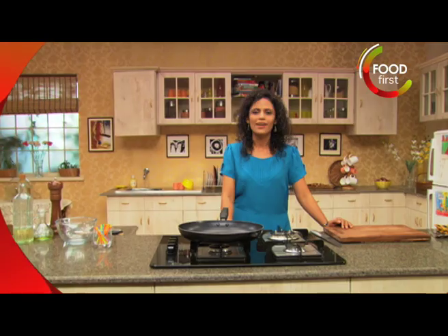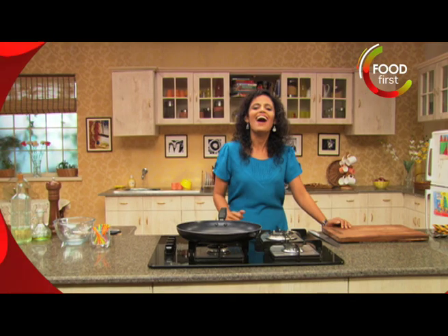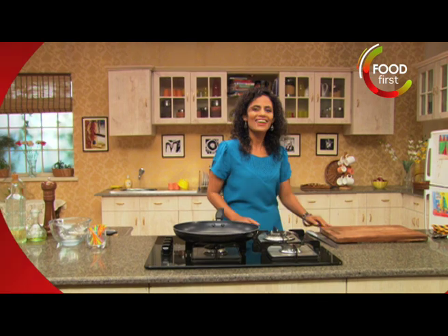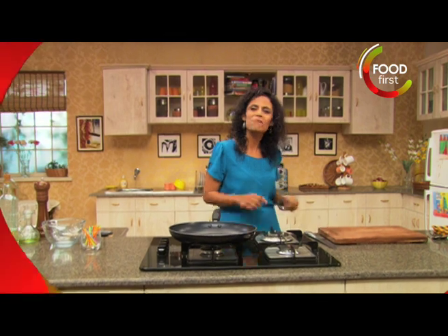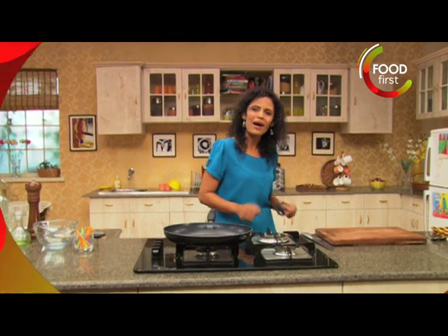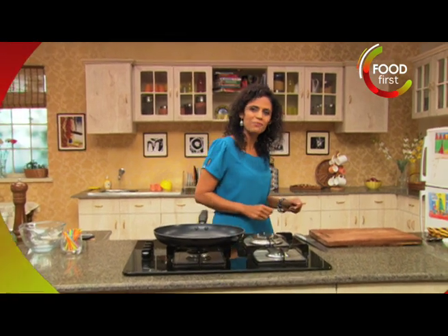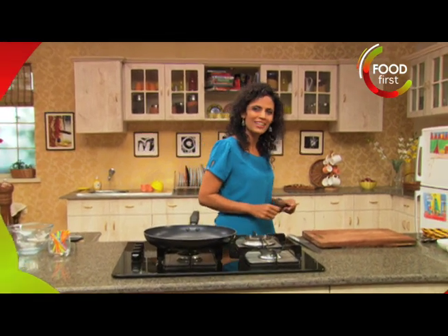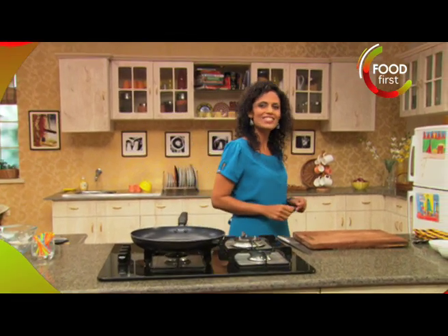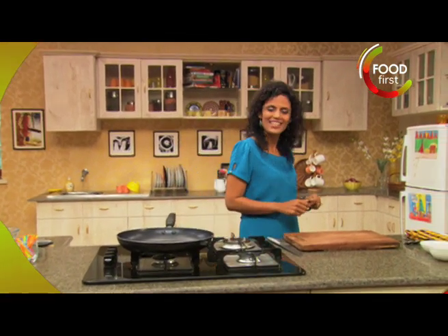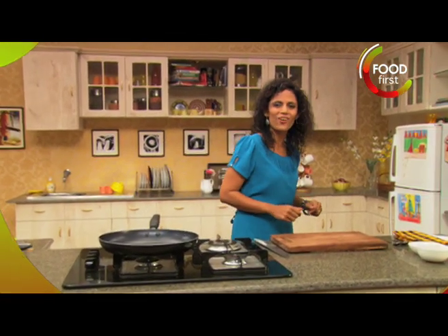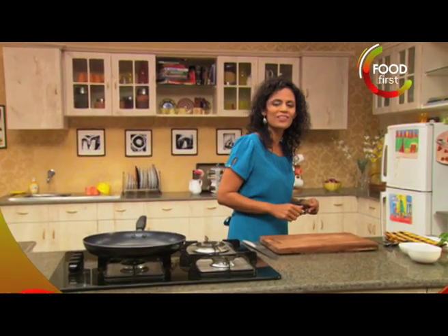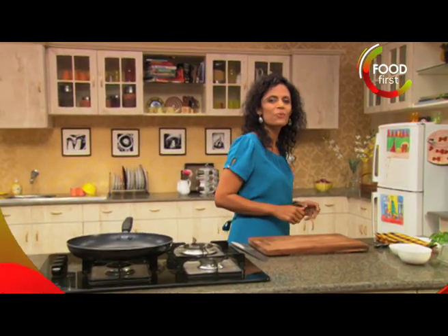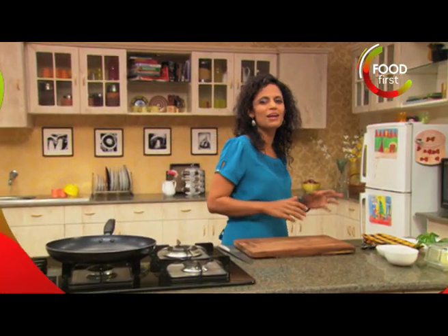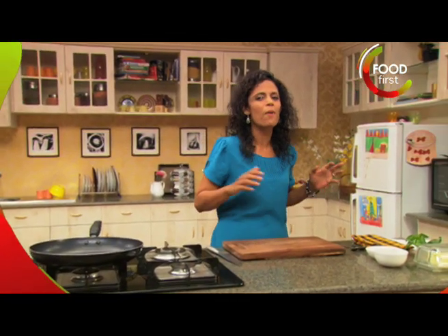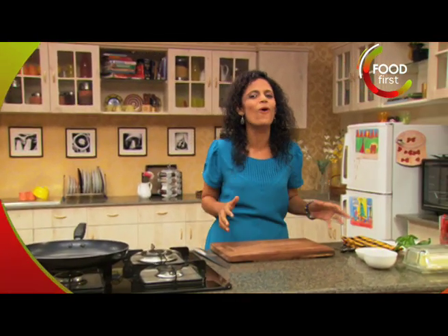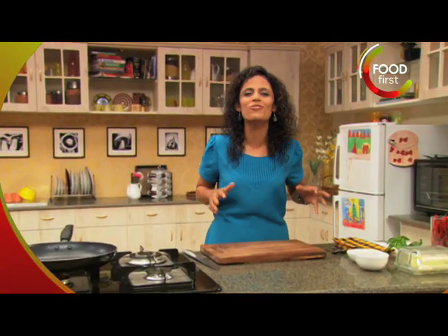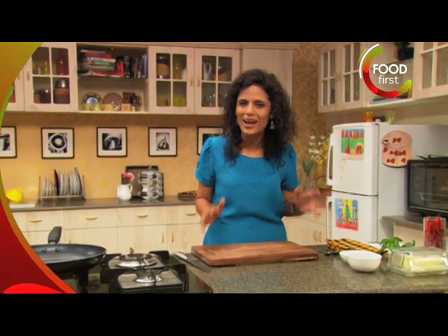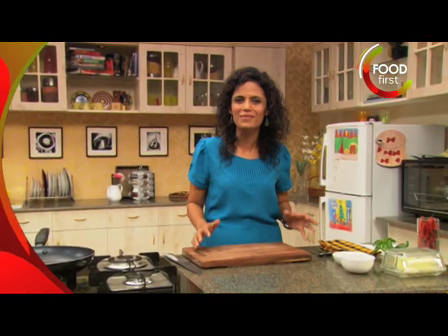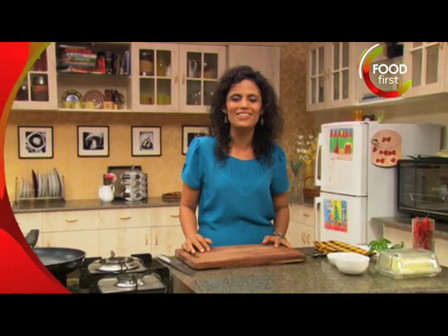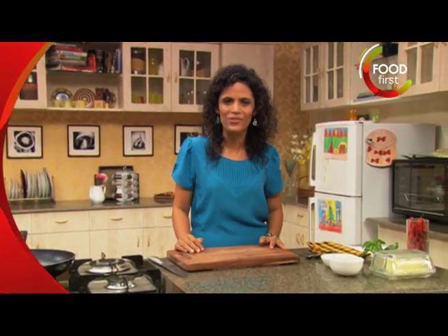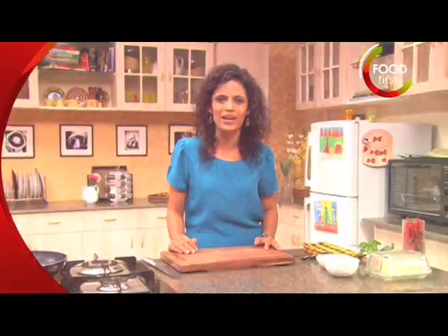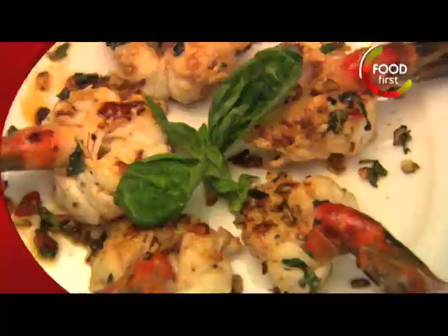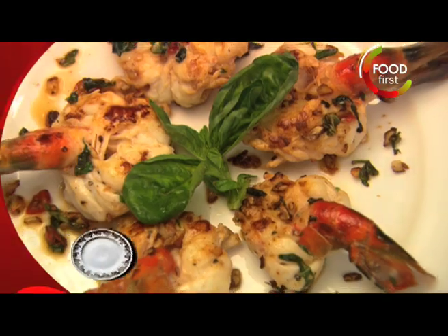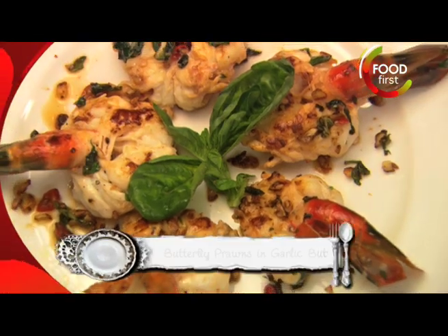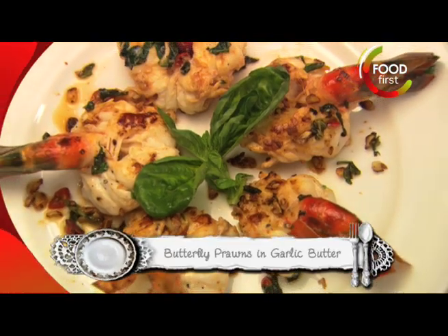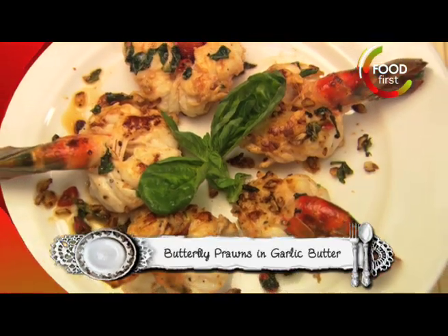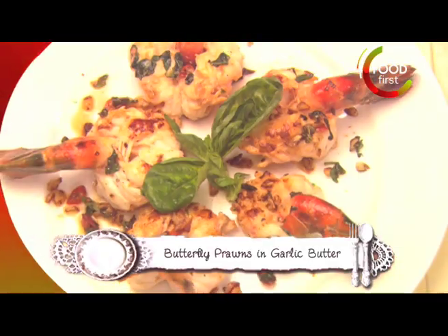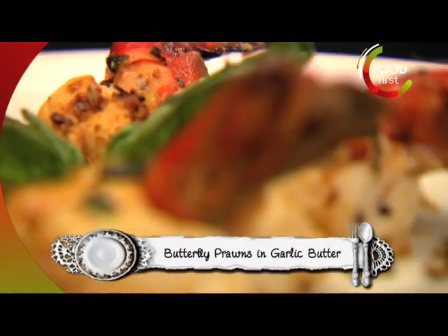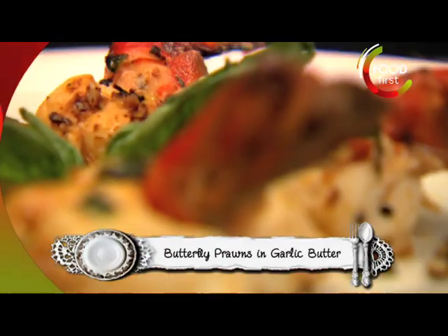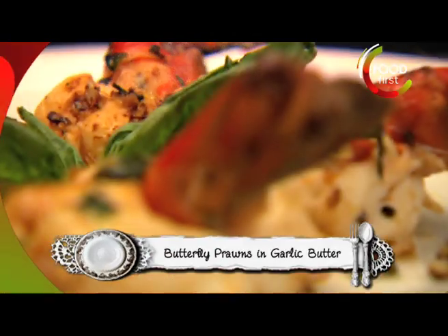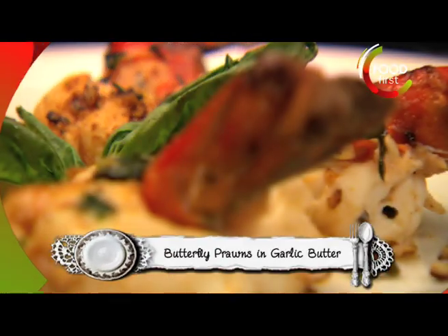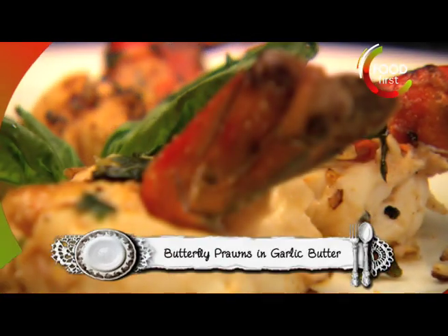Hi, you're back with me, Sunita Rodrigues, with some more great meals on the run. We're going to start out with butterfly prawns.